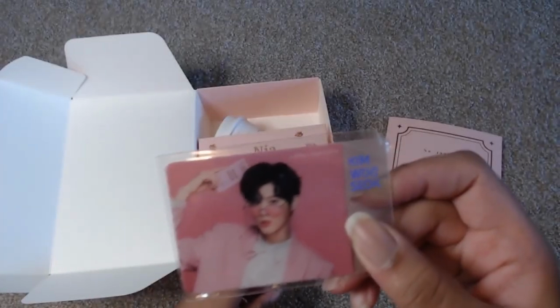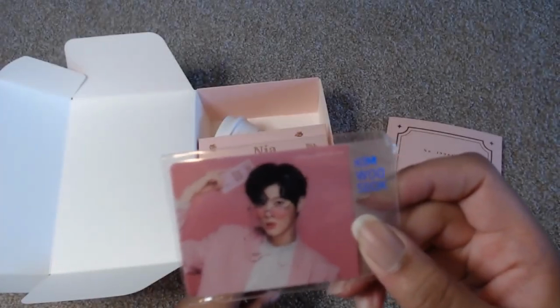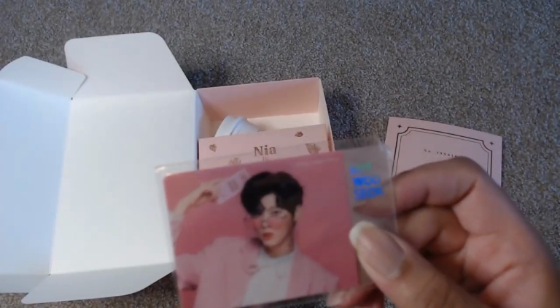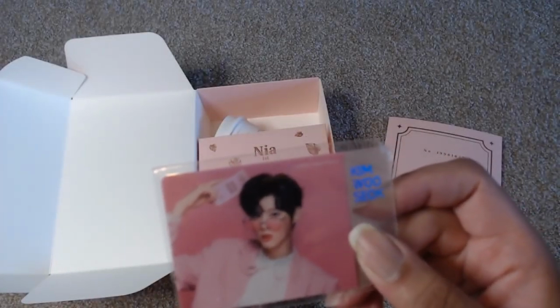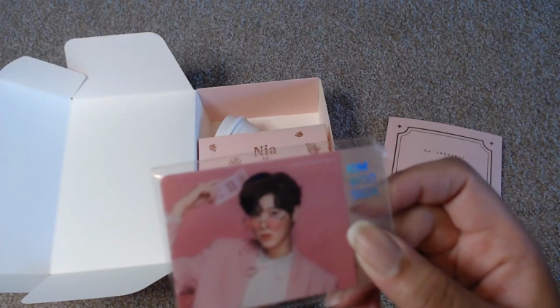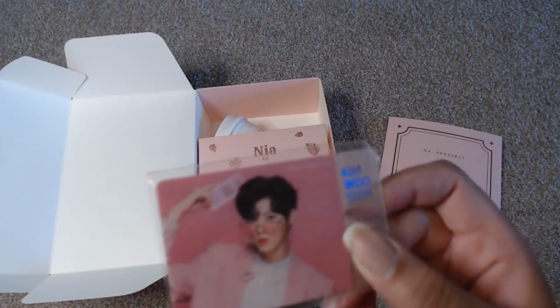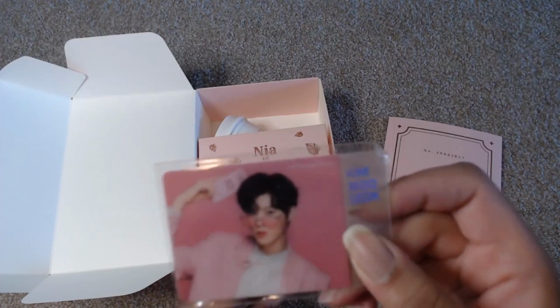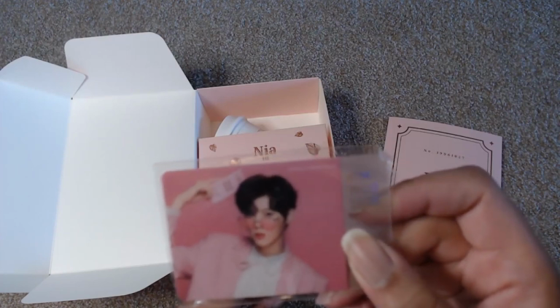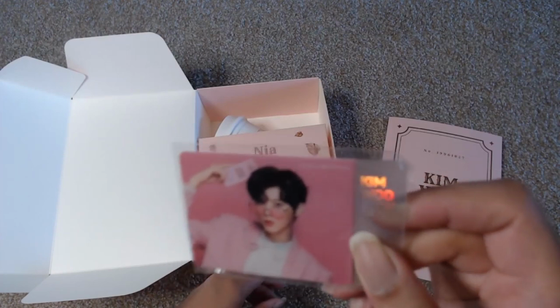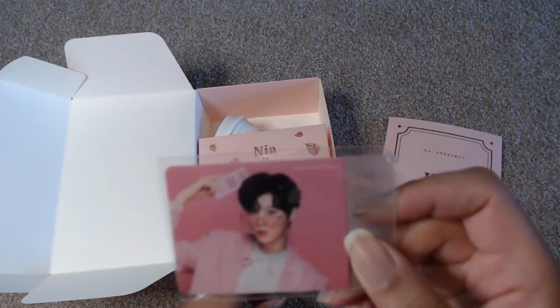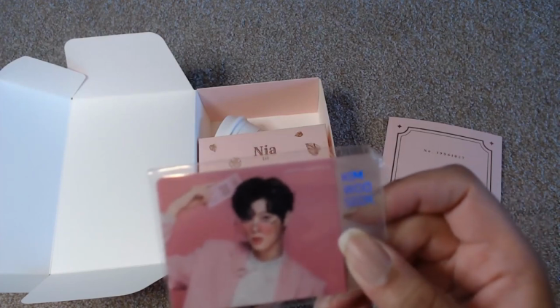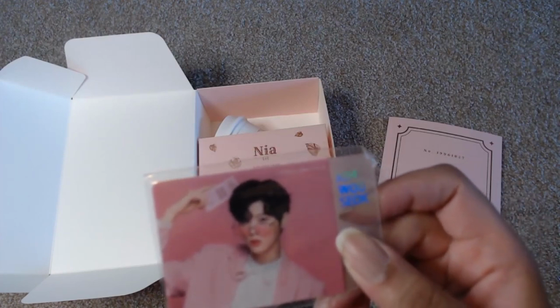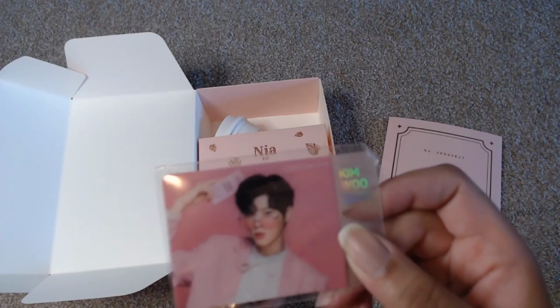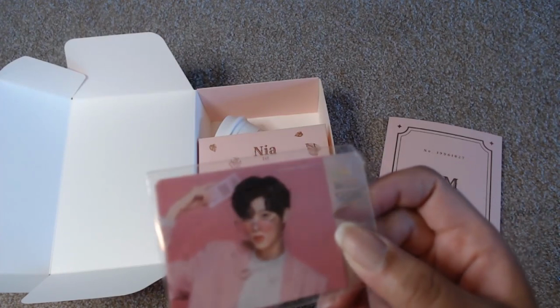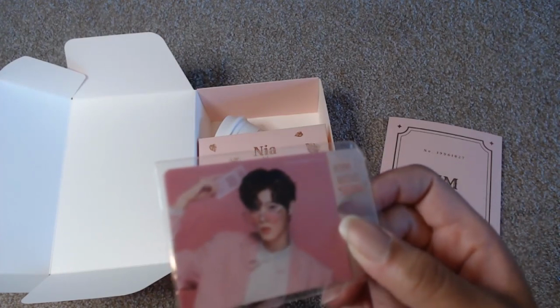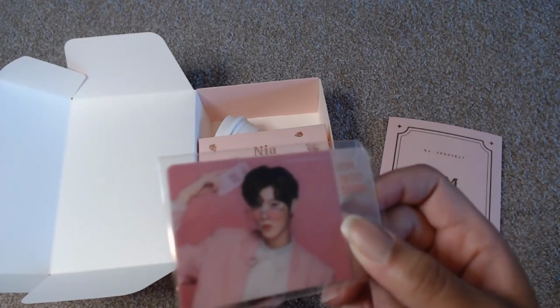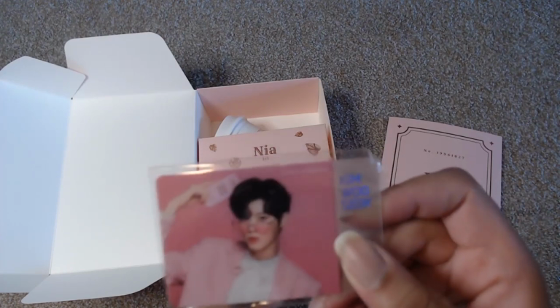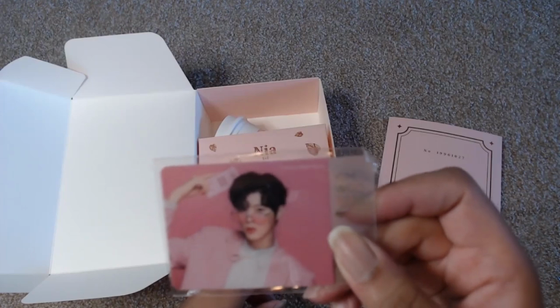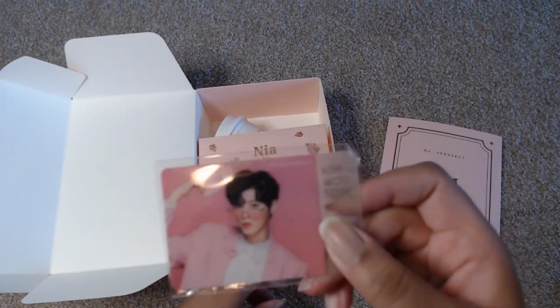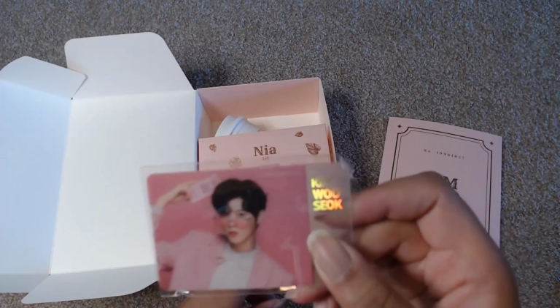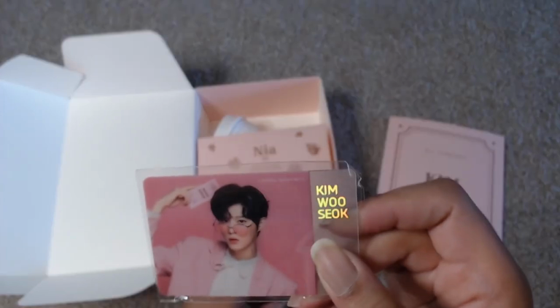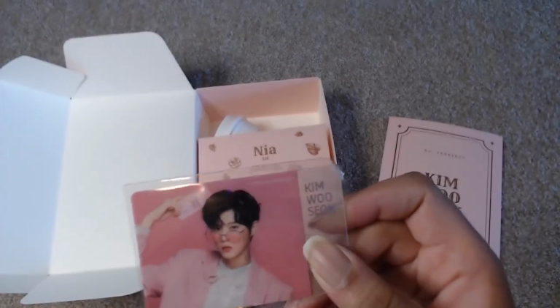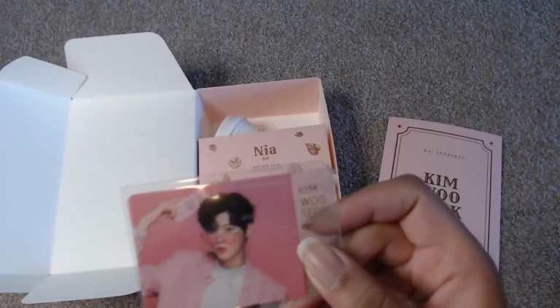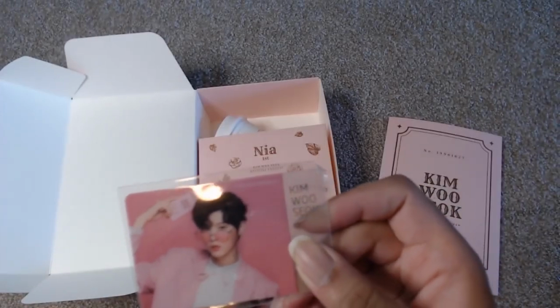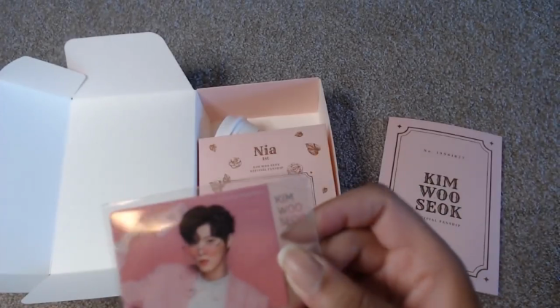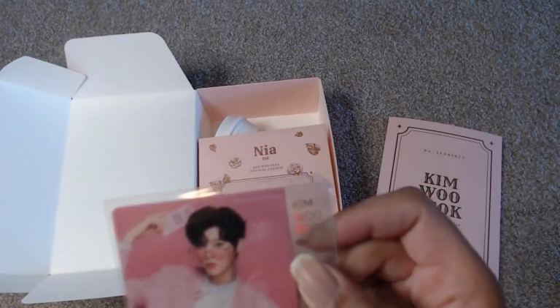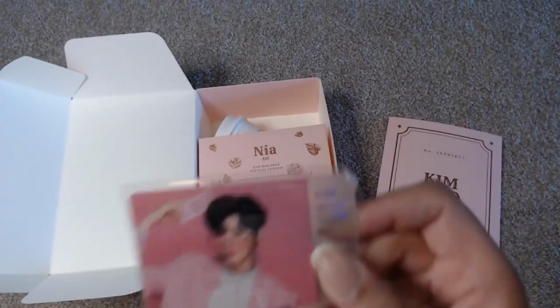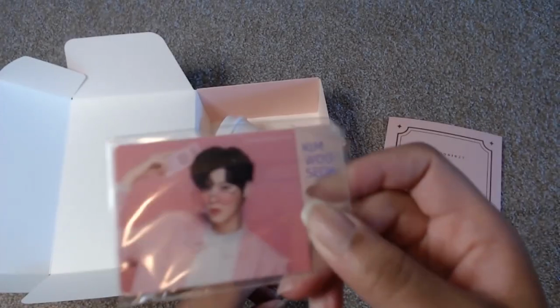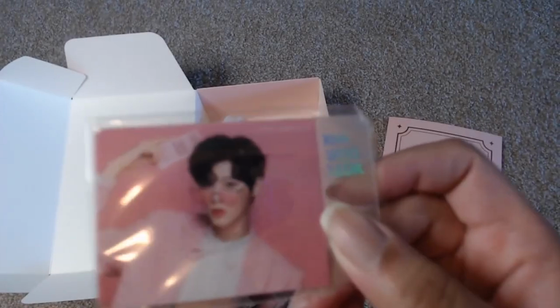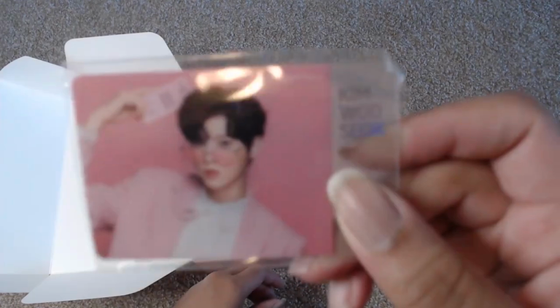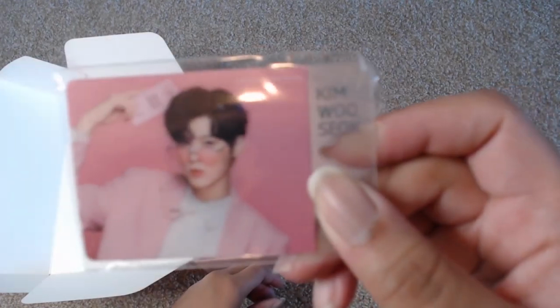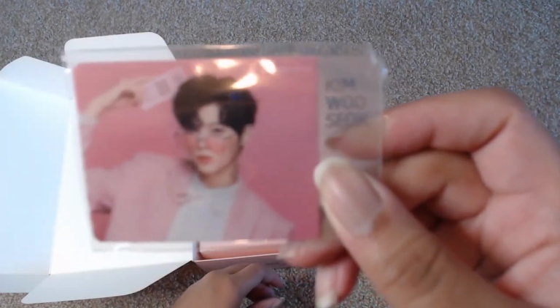Then there is the actual card. I'm just covering up my number — it does also have my name on there. I would show you but it's literally right connected to where the actual number is. But this is the actual fanship card.